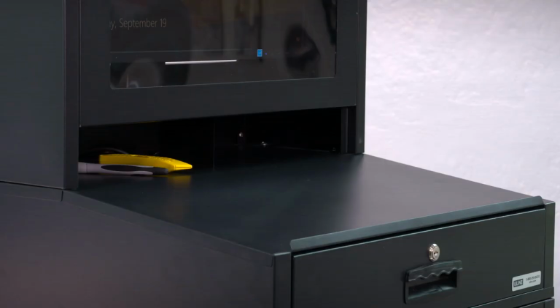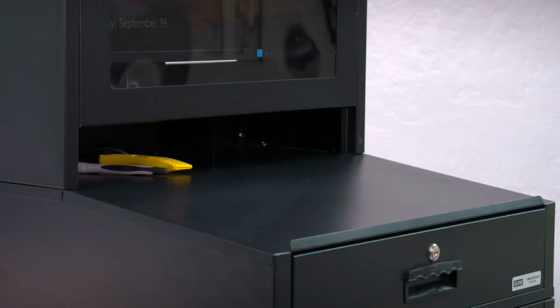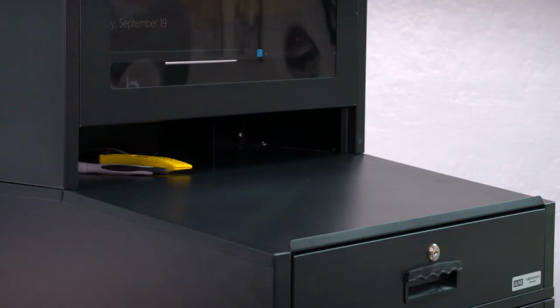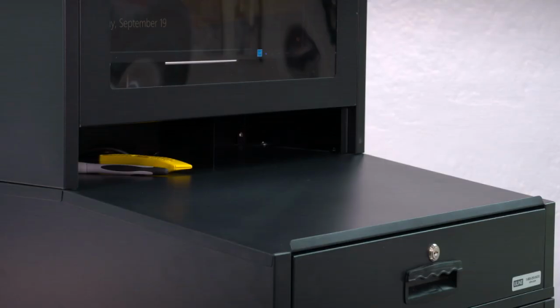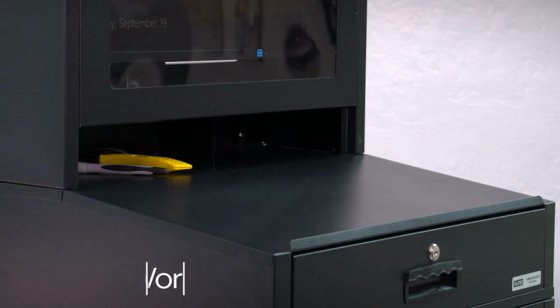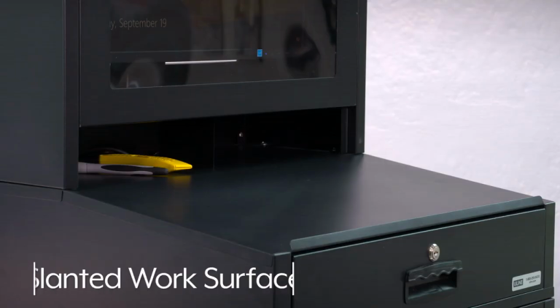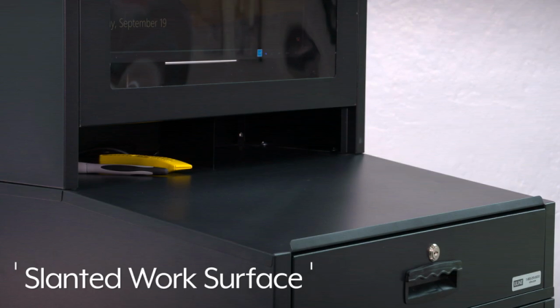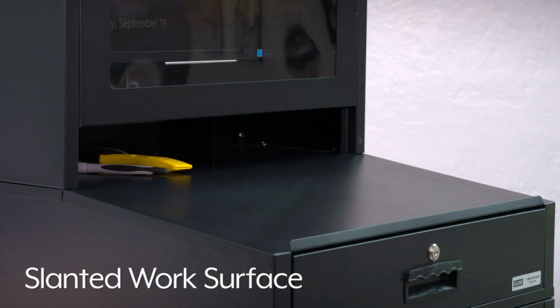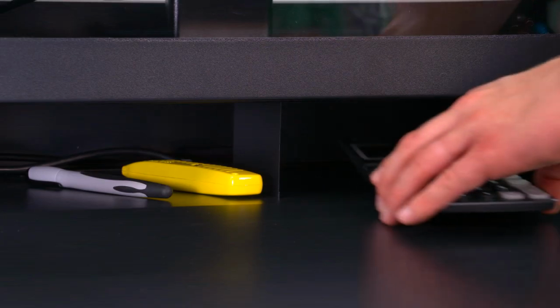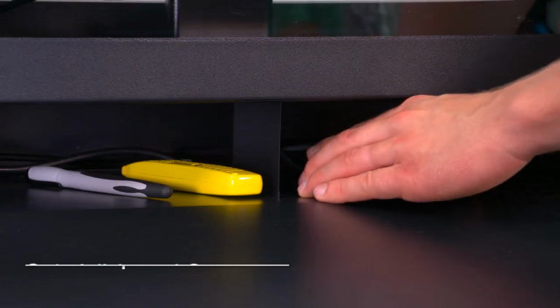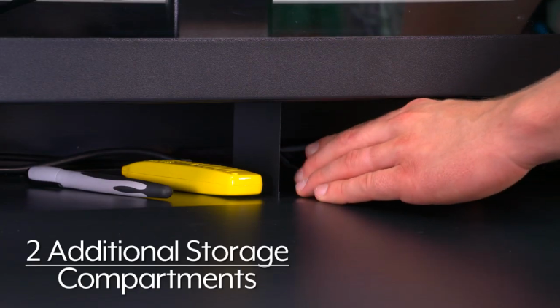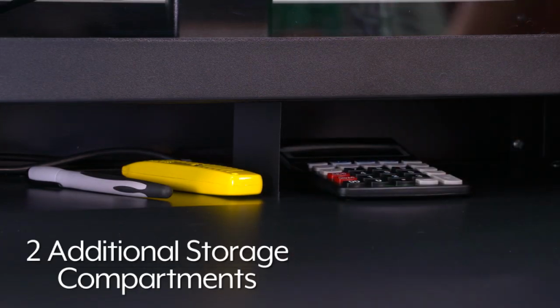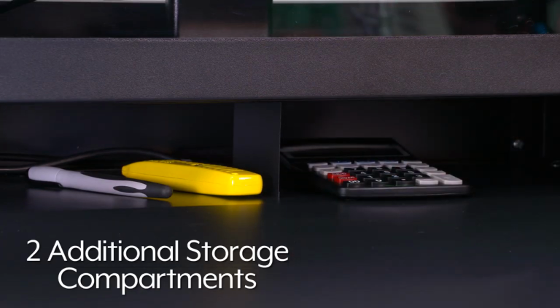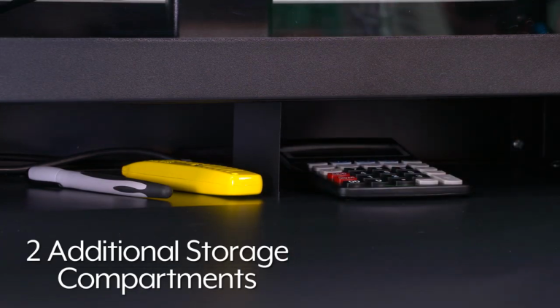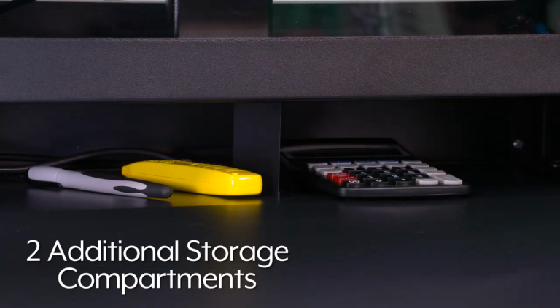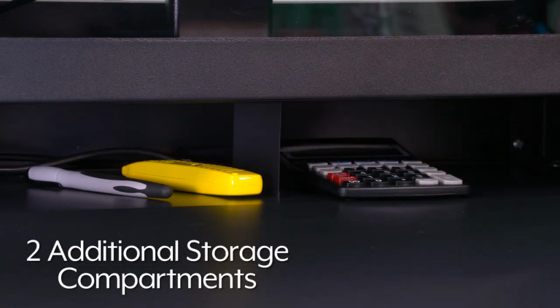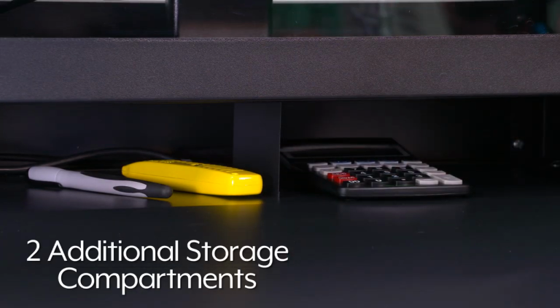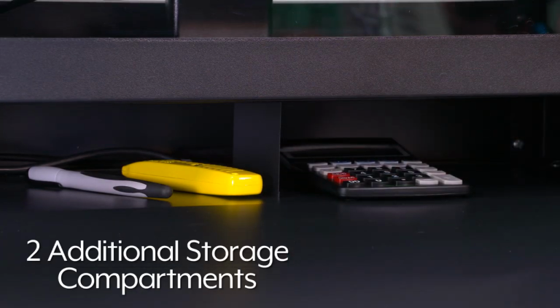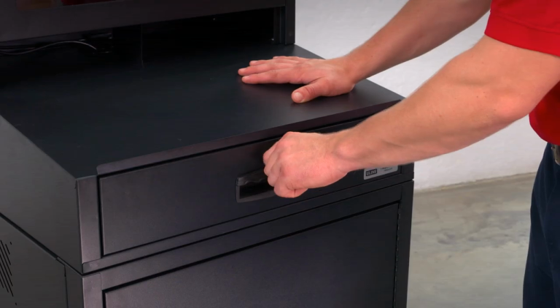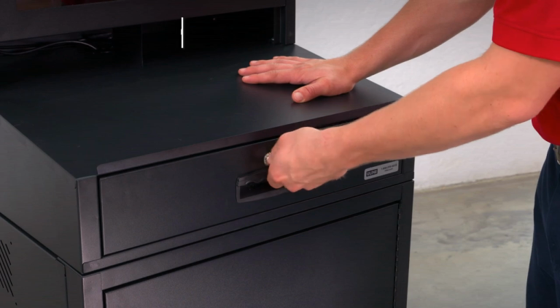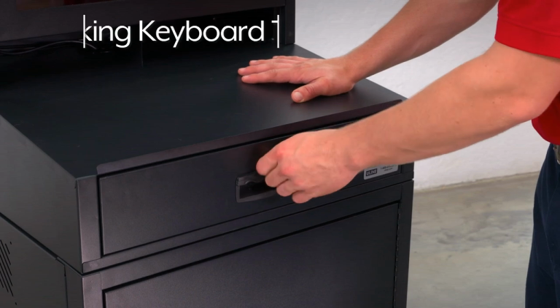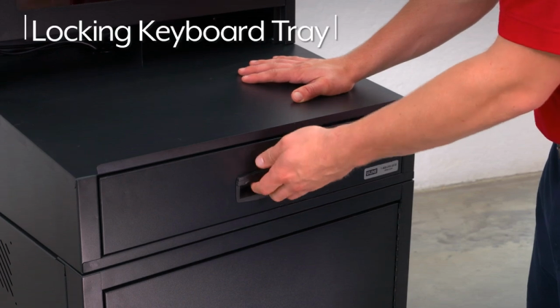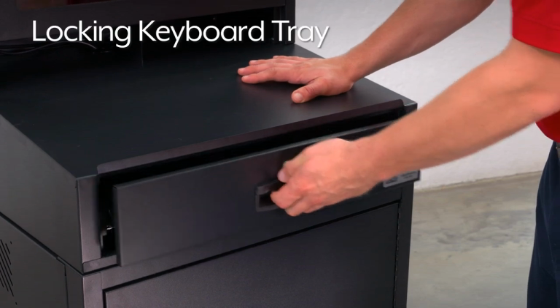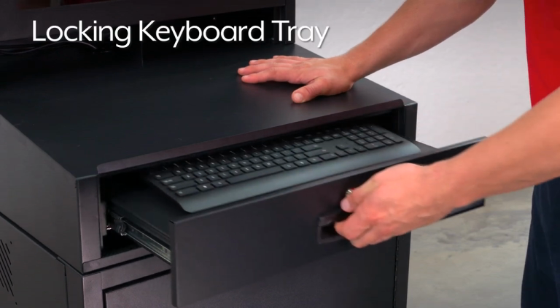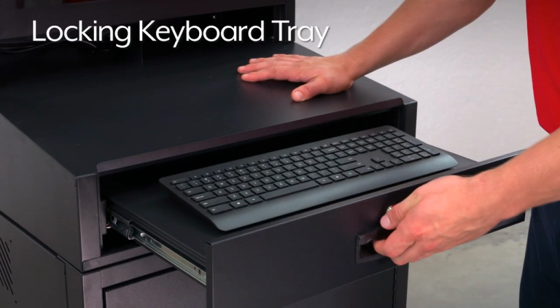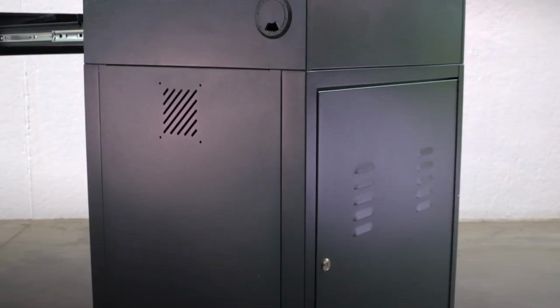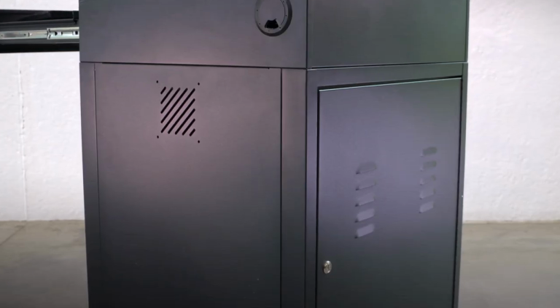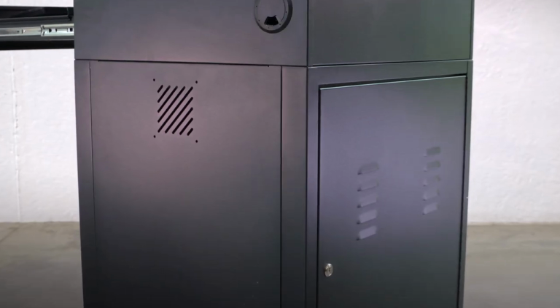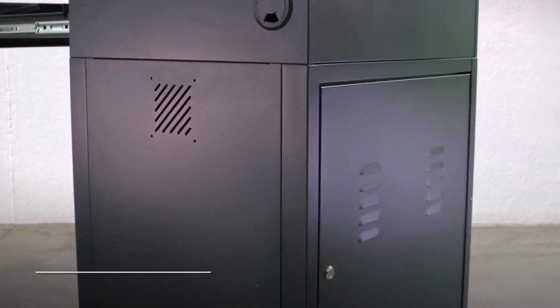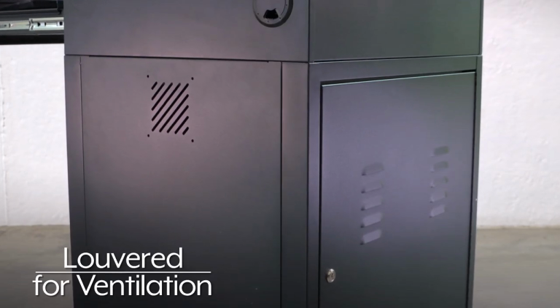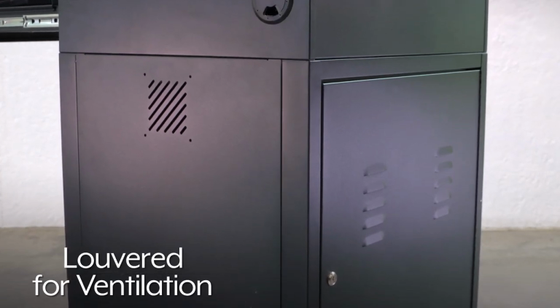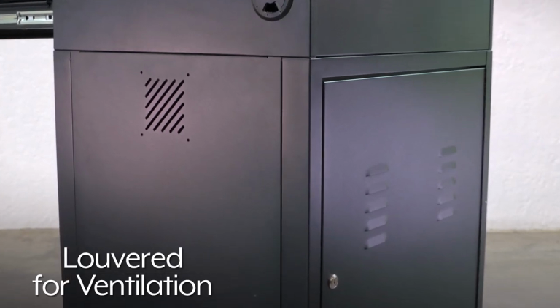Mobile computer cabinets feature a slanted work surface and two additional storage compartments for writing utensils and supplies. The top drawer features a locking keyboard tray and the lower cabinet is louvered for ventilation.